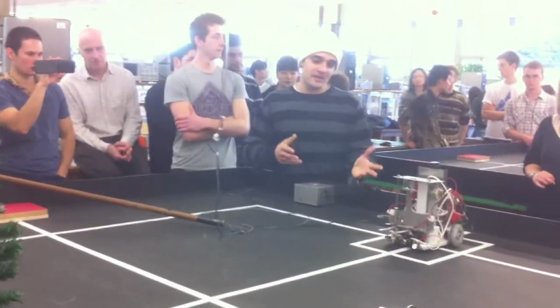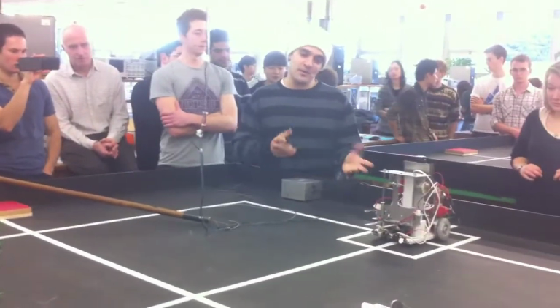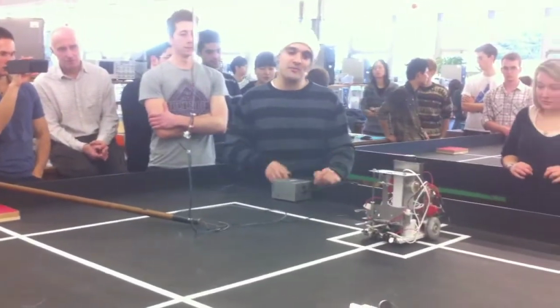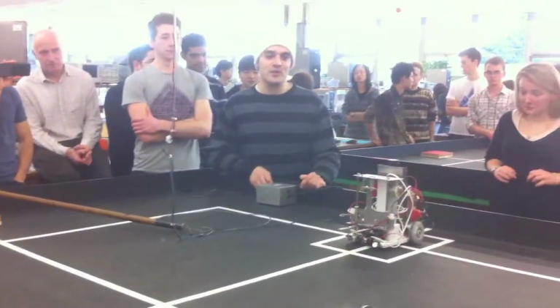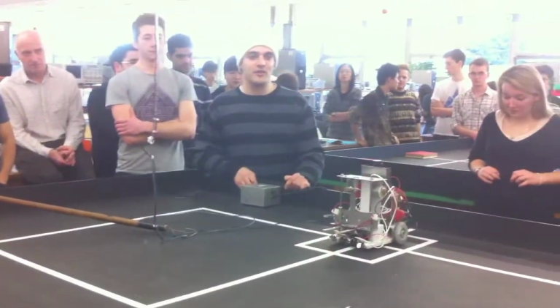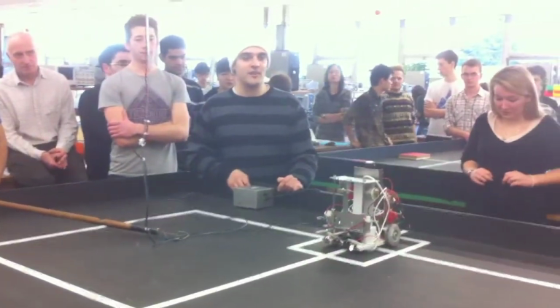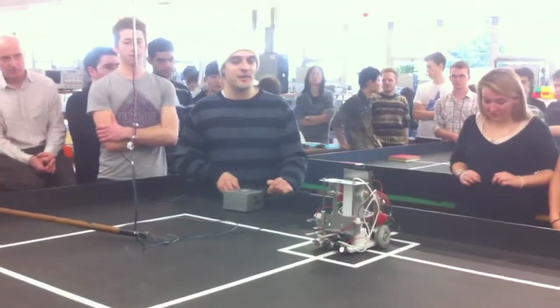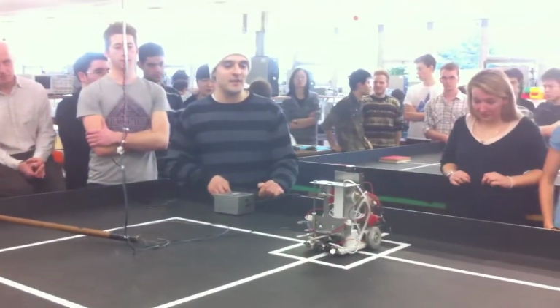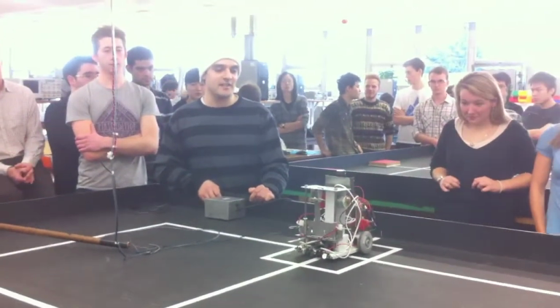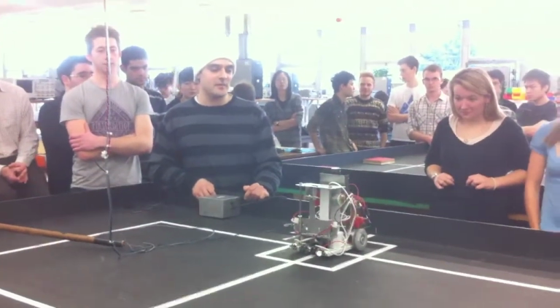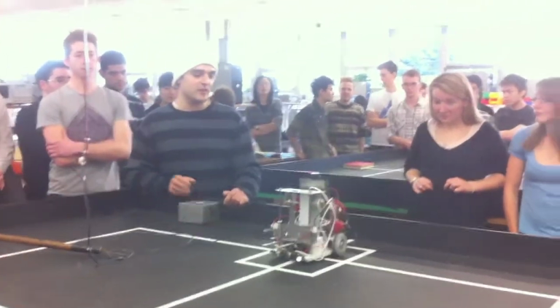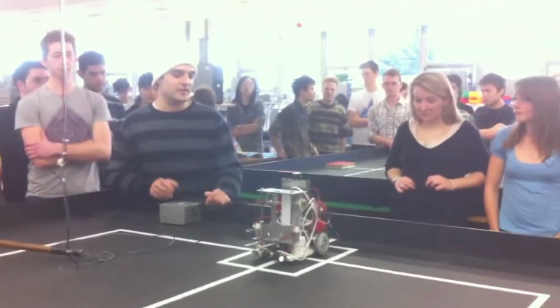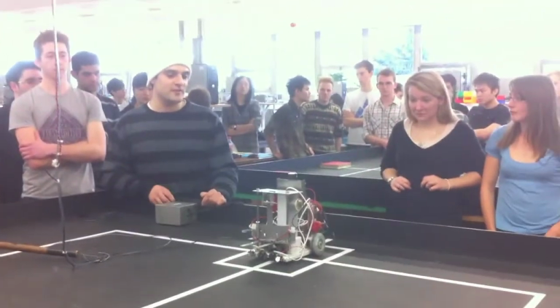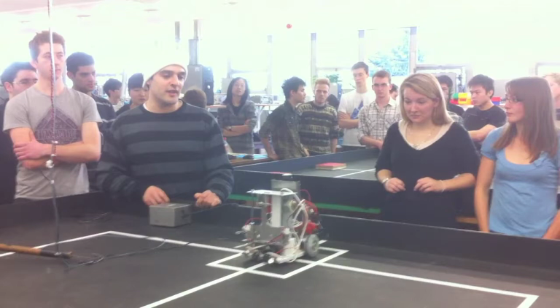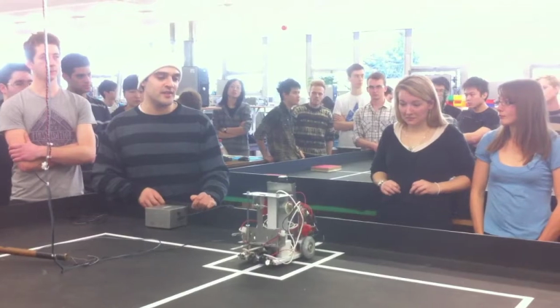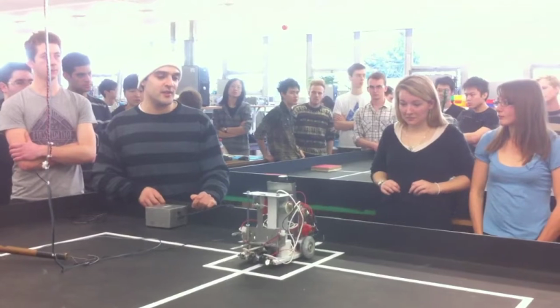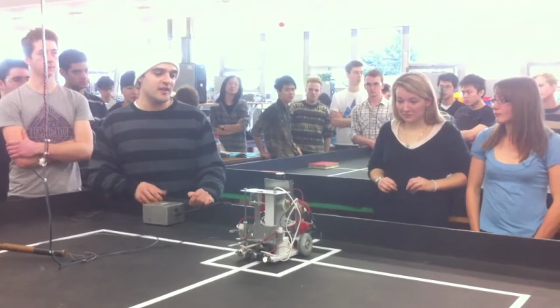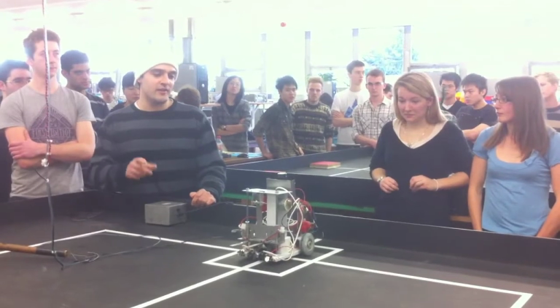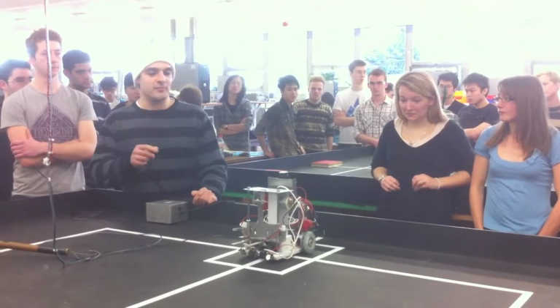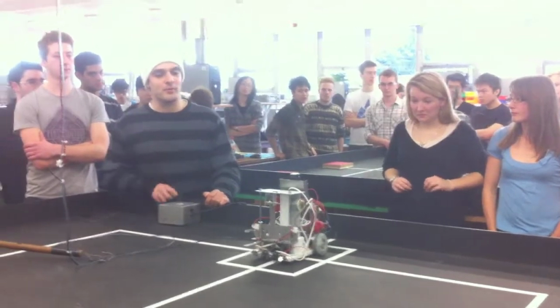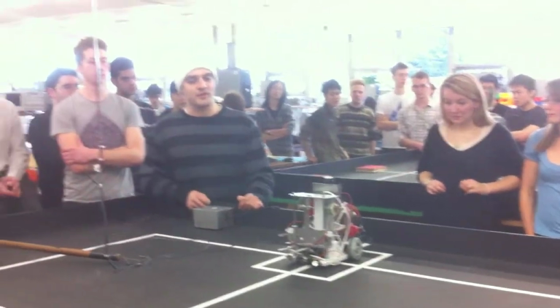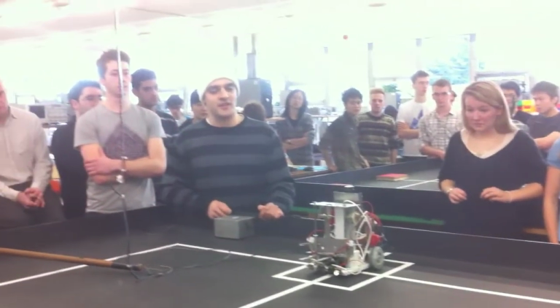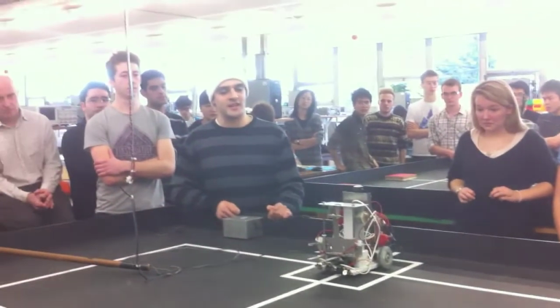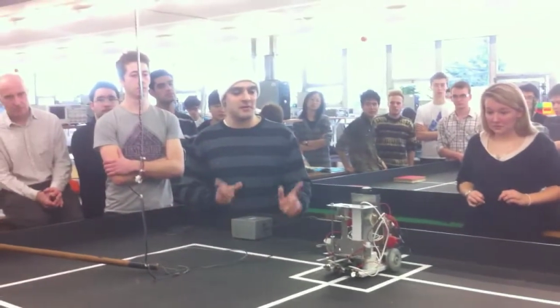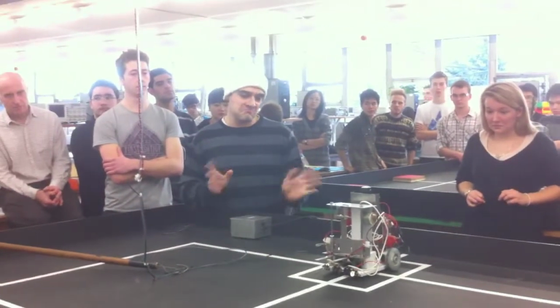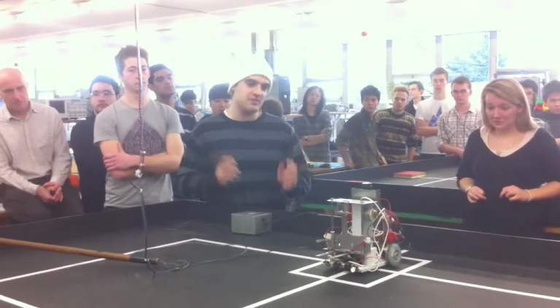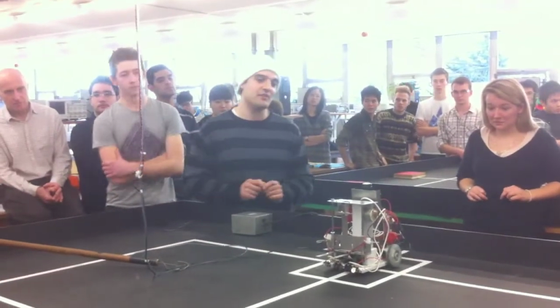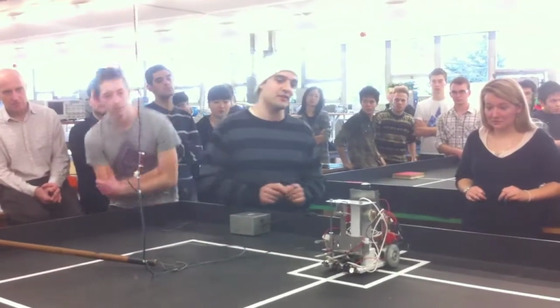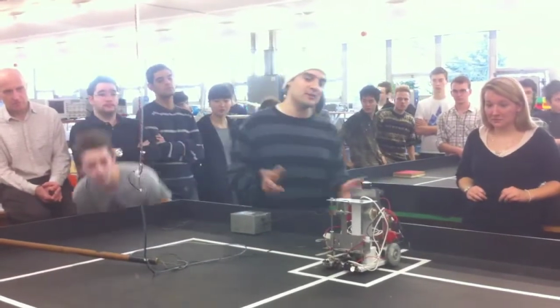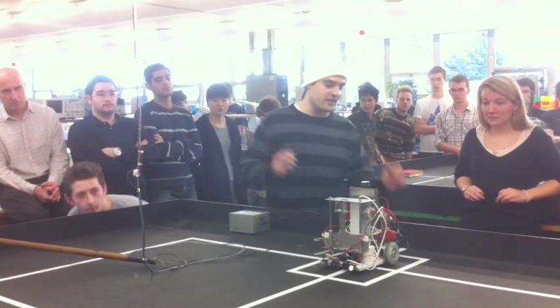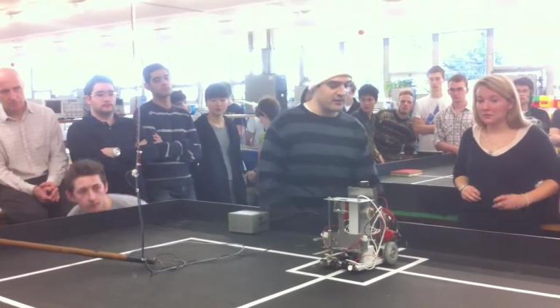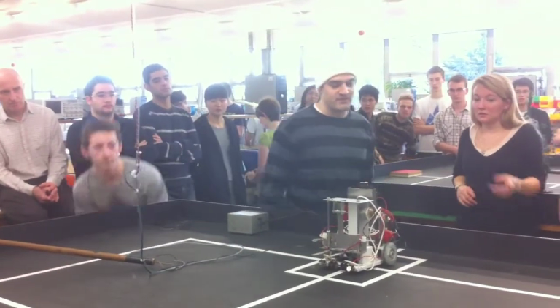It's programmed to do everything, but we didn't get time to test it fully, so having a problem with the strain gauge, but fingers crossed we'll see how far we get.